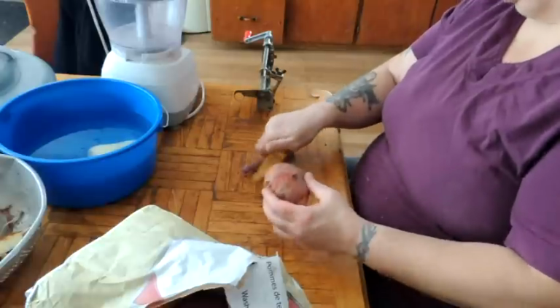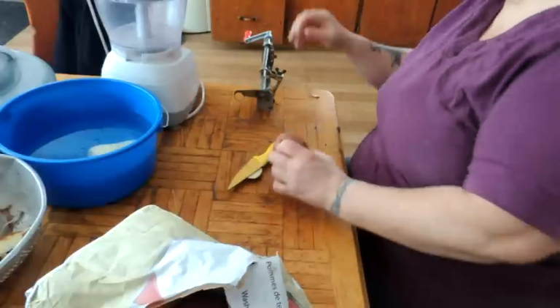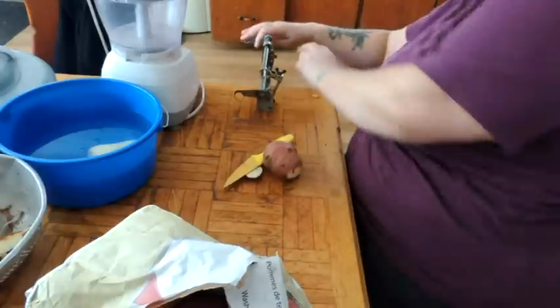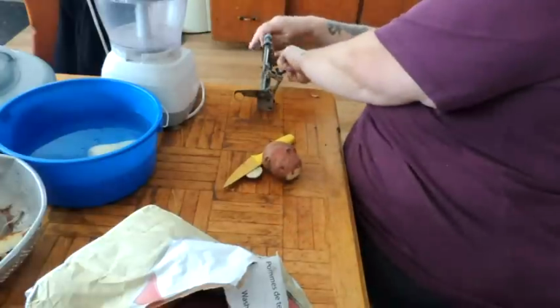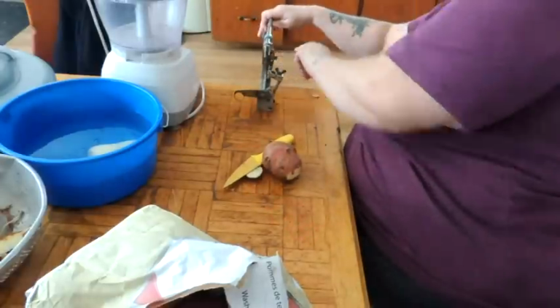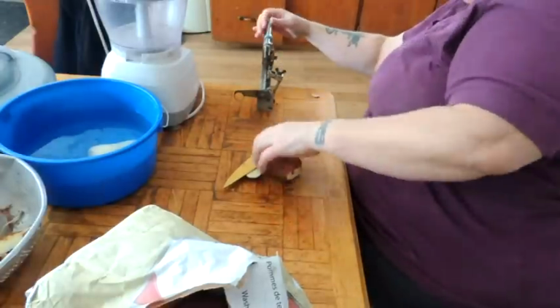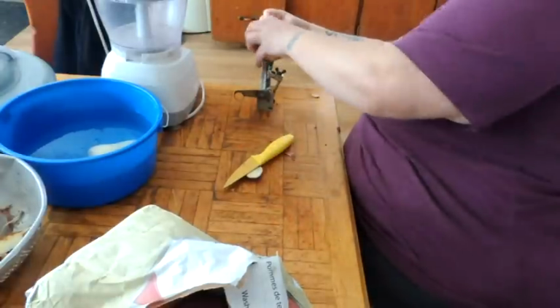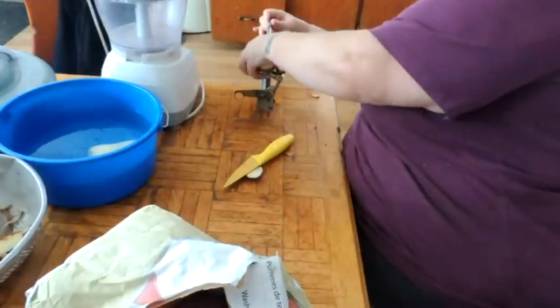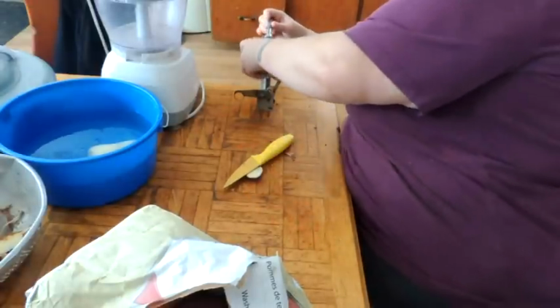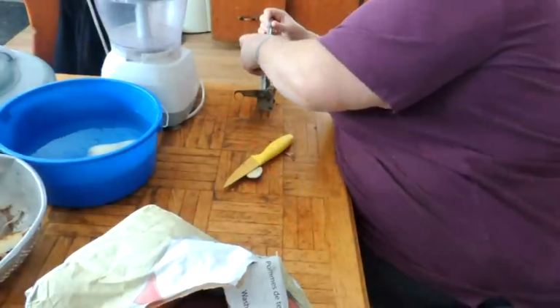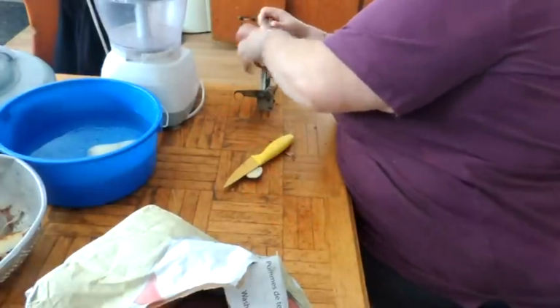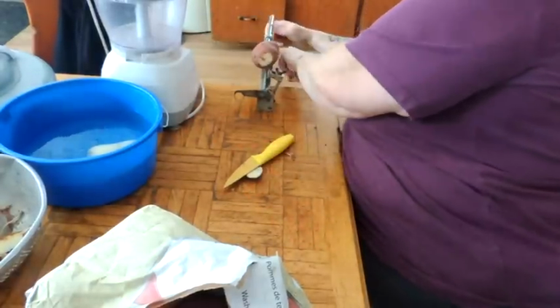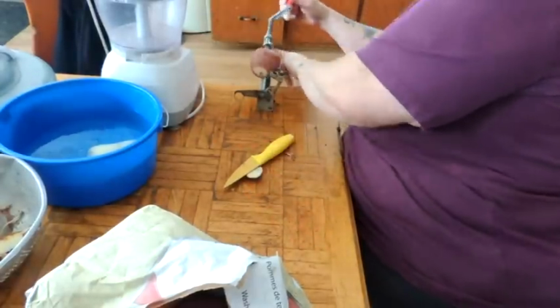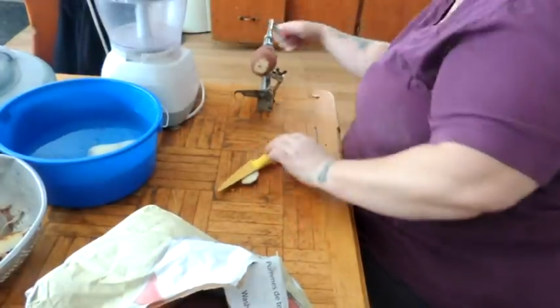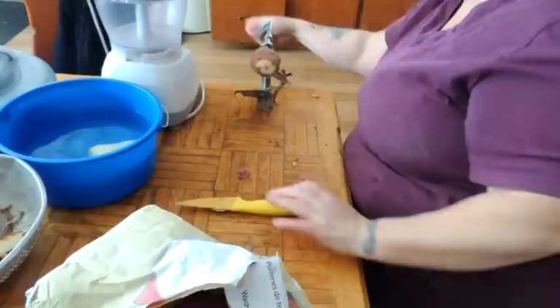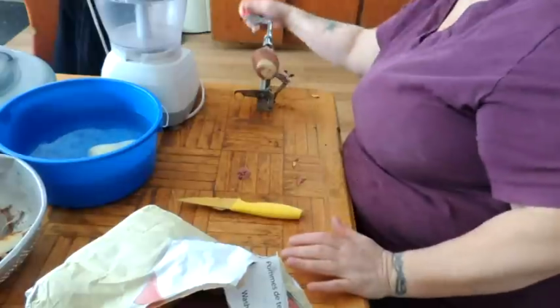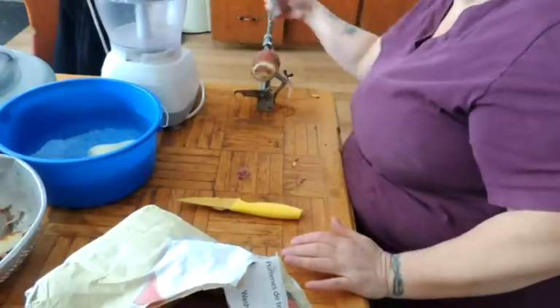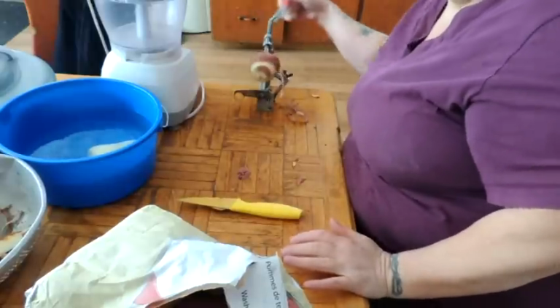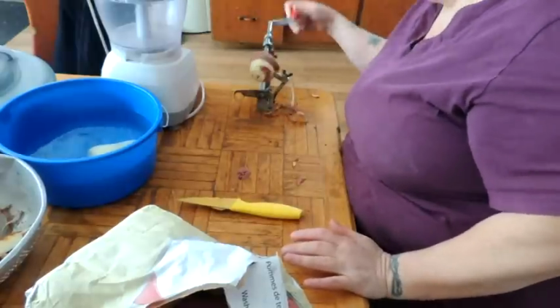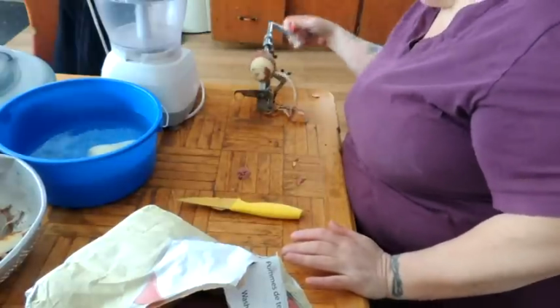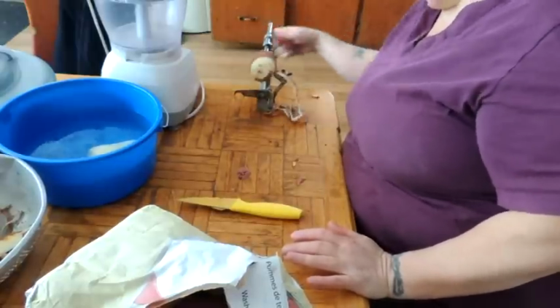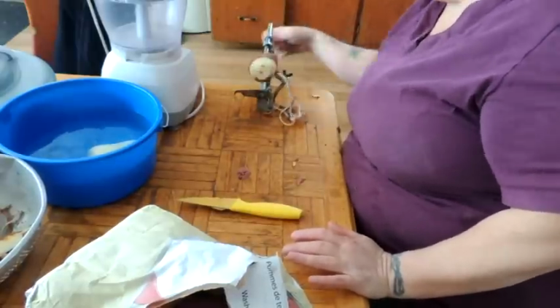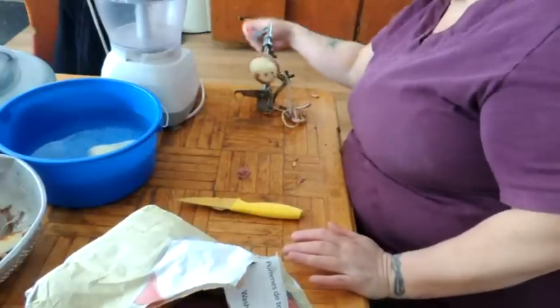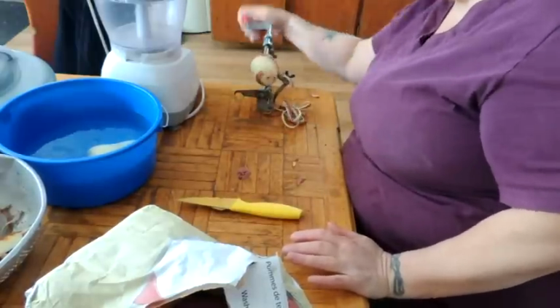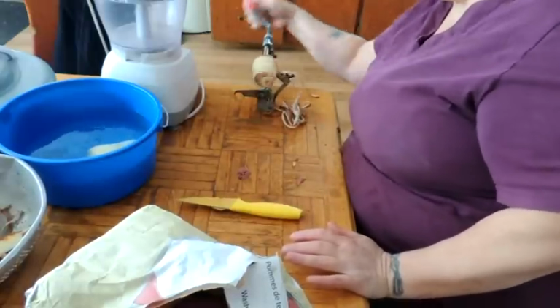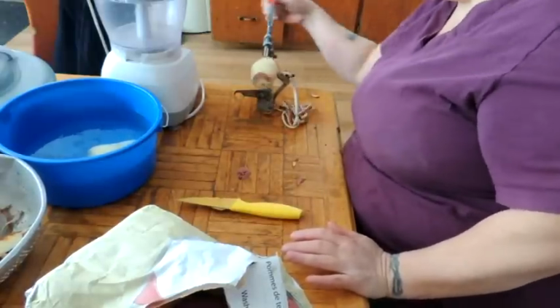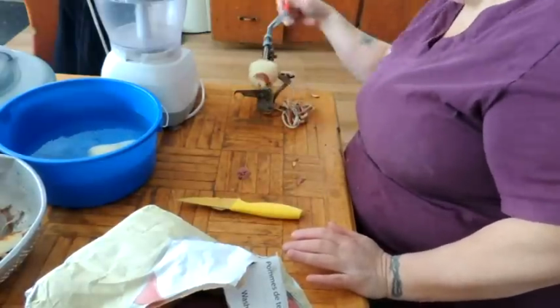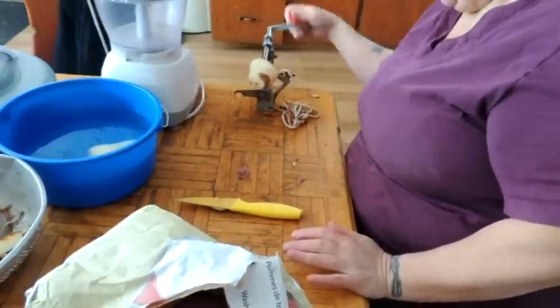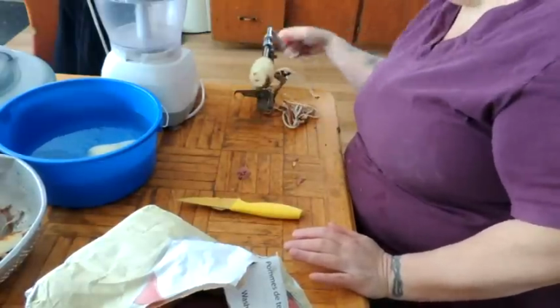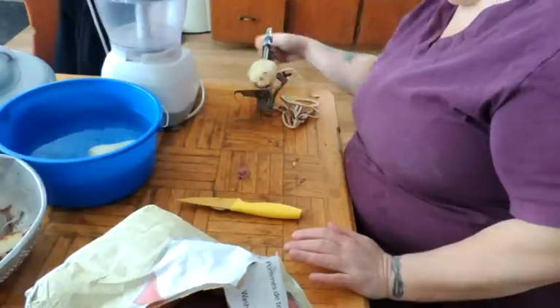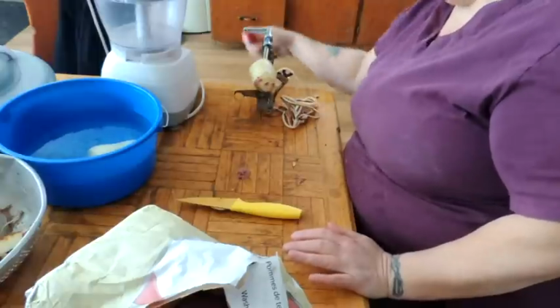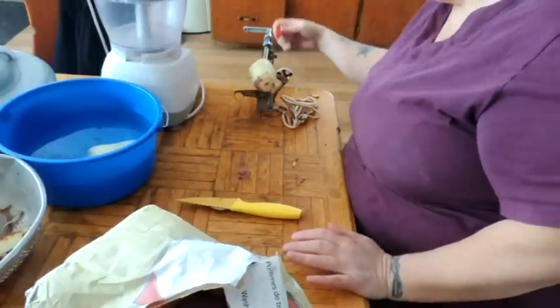So when I get enough potatoes peeled — you can do this with one potato, you can do this with ten — but I'm going to peel several also because my piggies like potatoes.